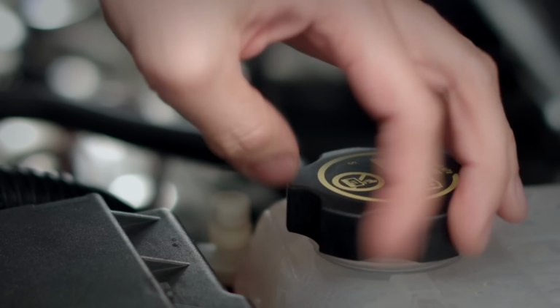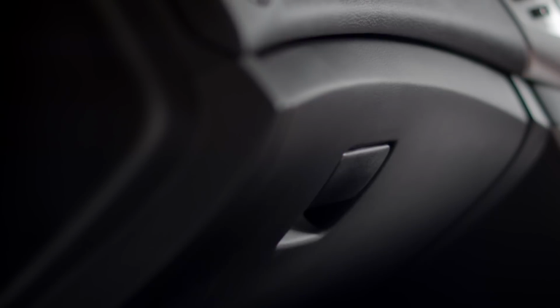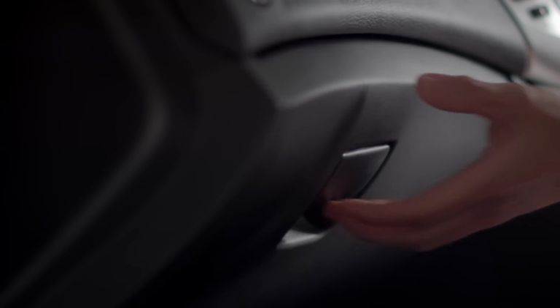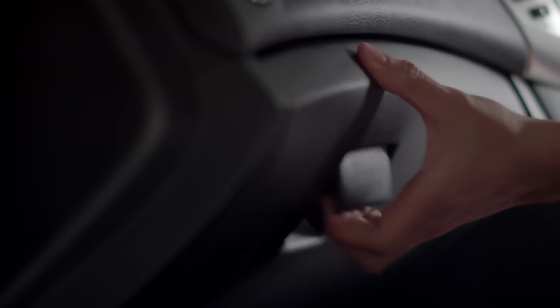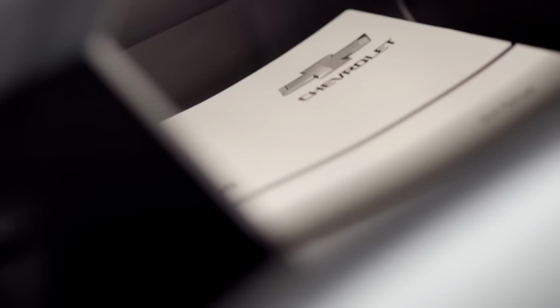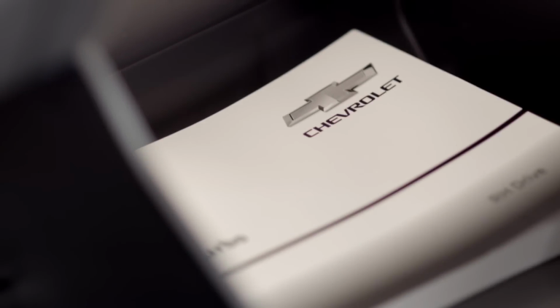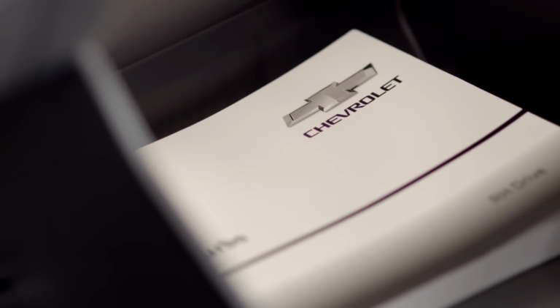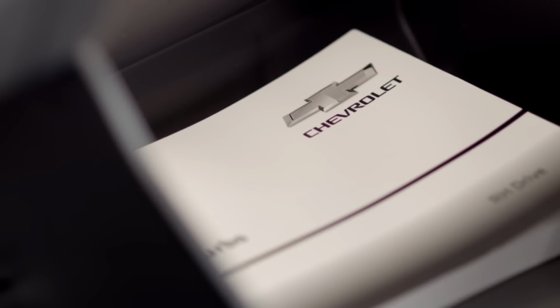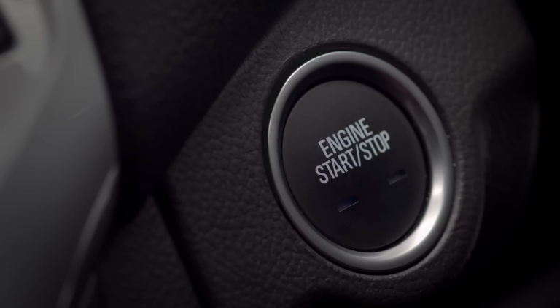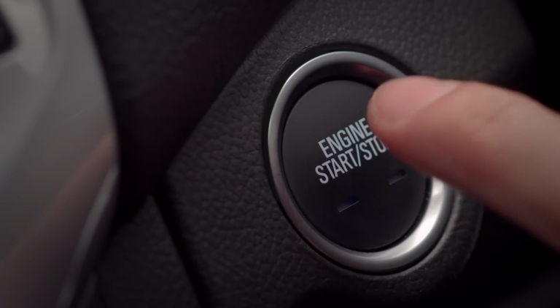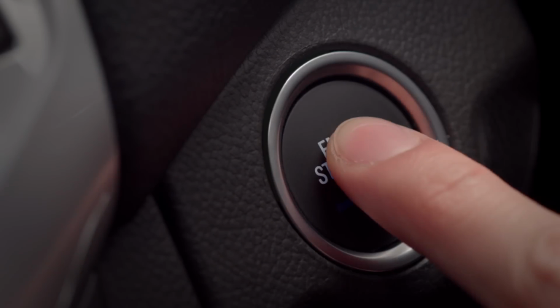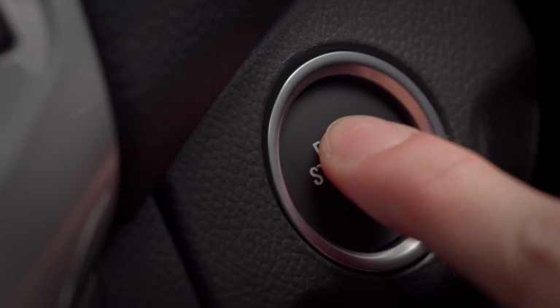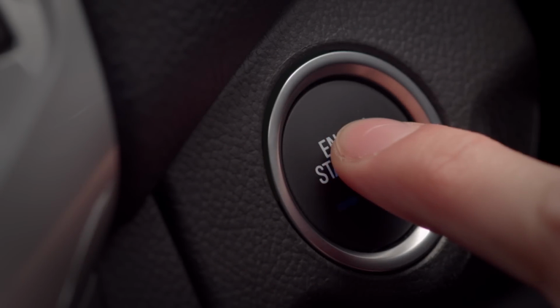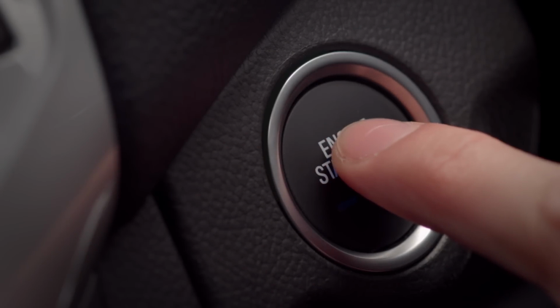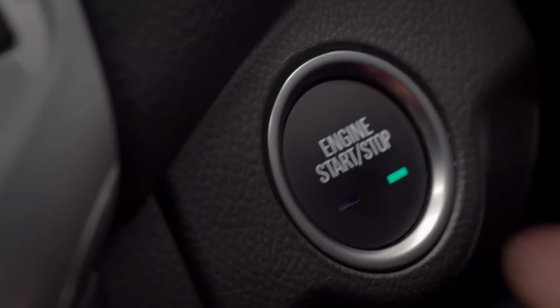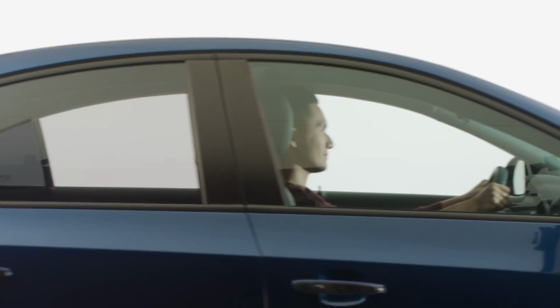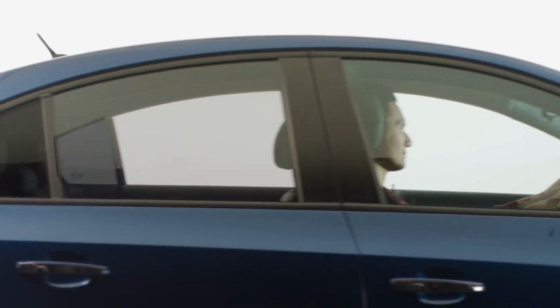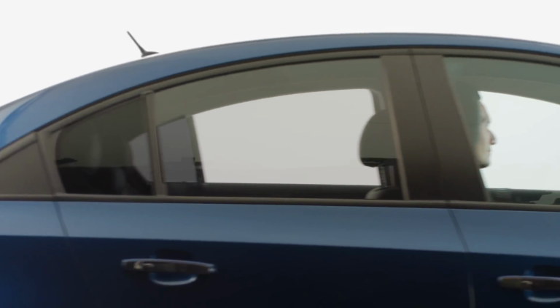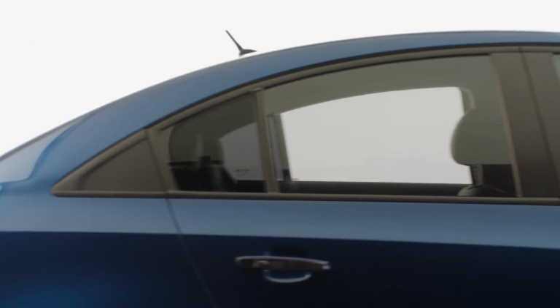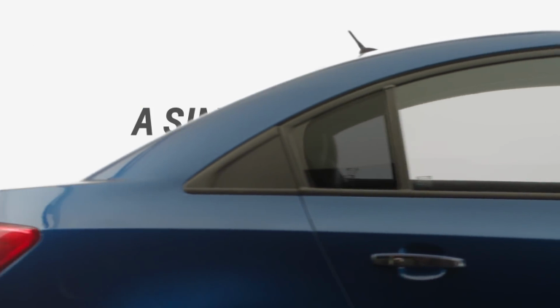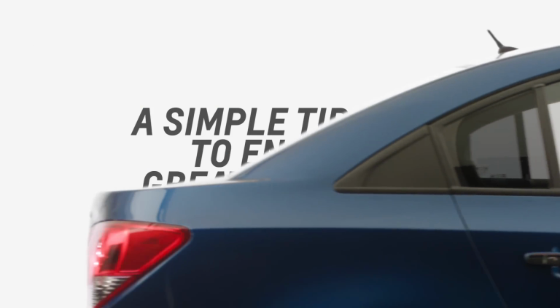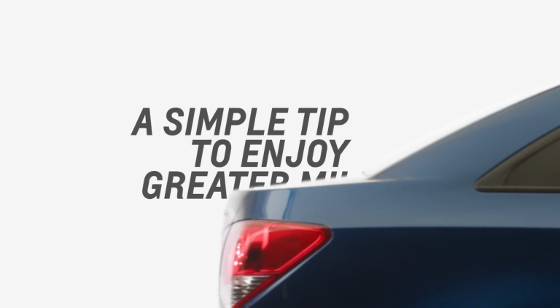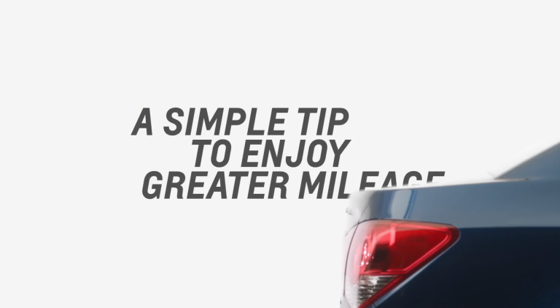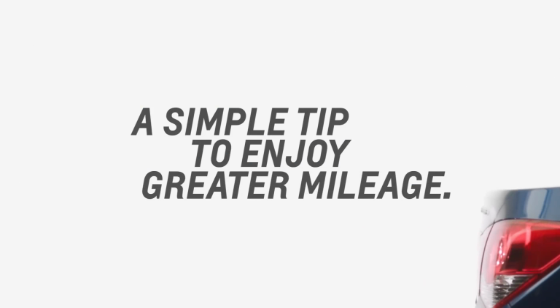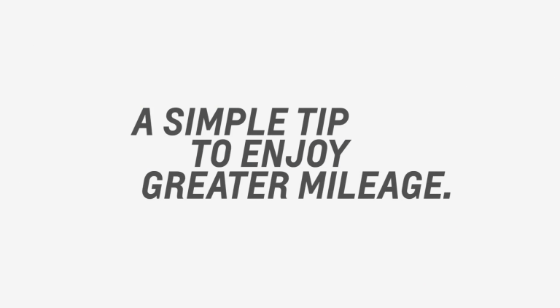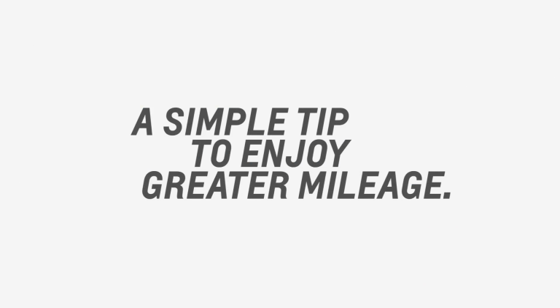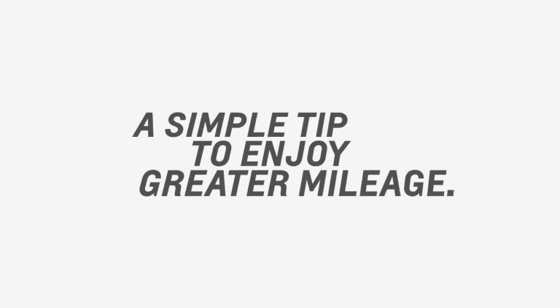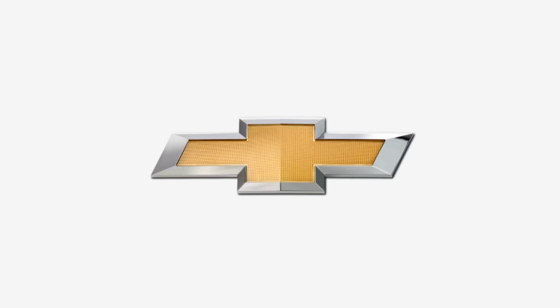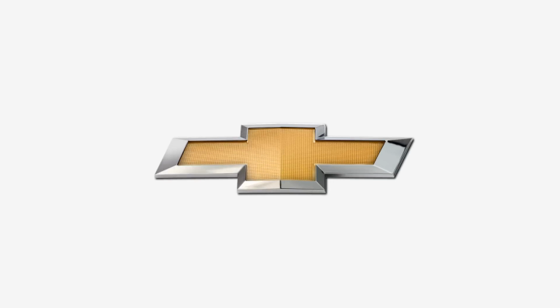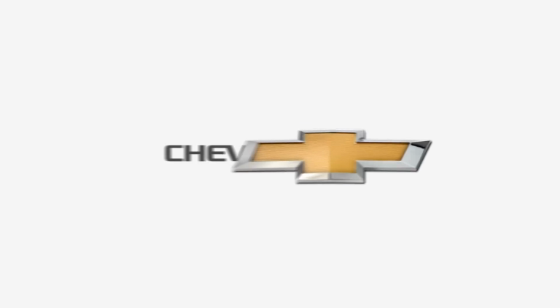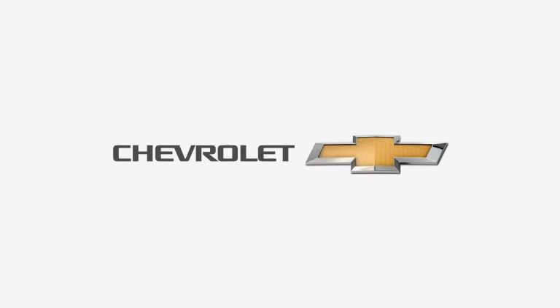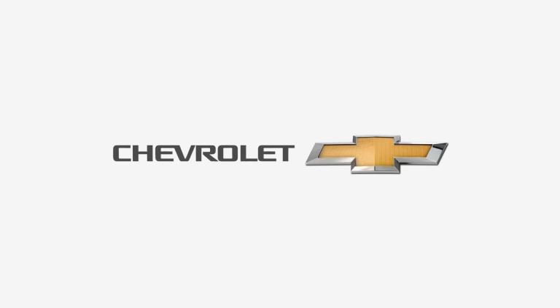Refer to your owner's manual or visit the service center for more information on how to keep your car running better. A simple tip to enjoy greater mileage. Chevrolet — Find new roads.